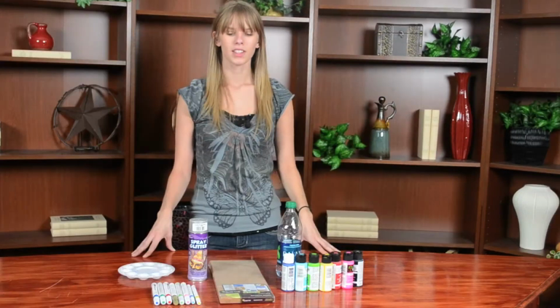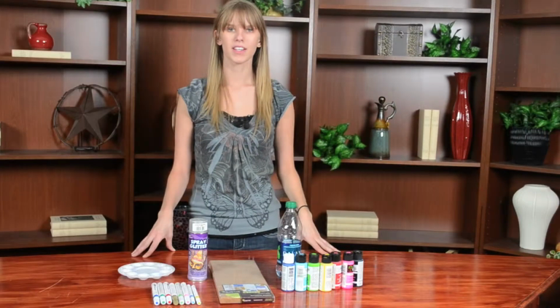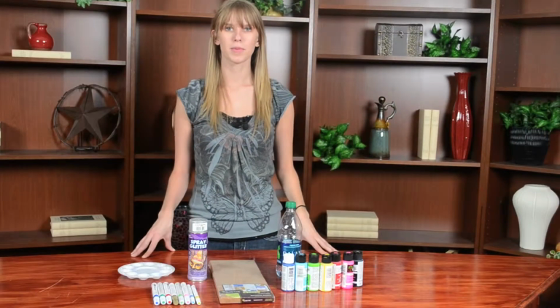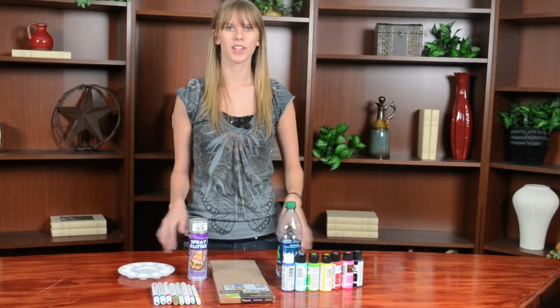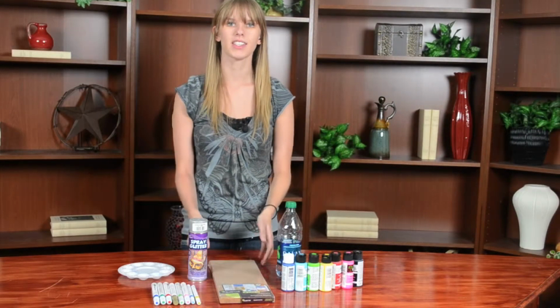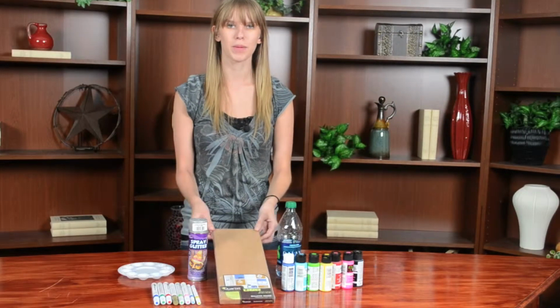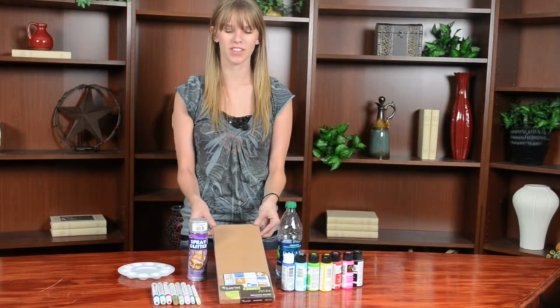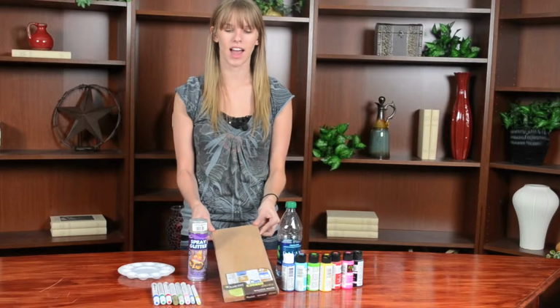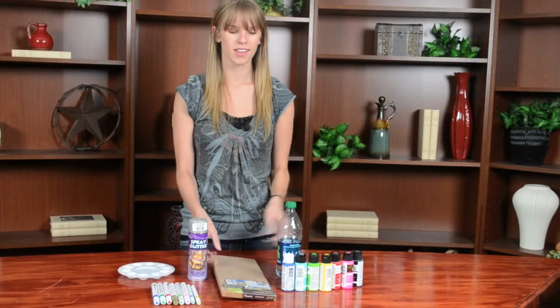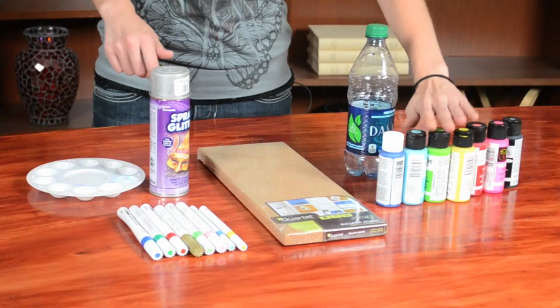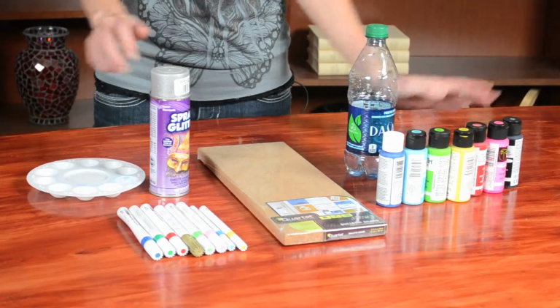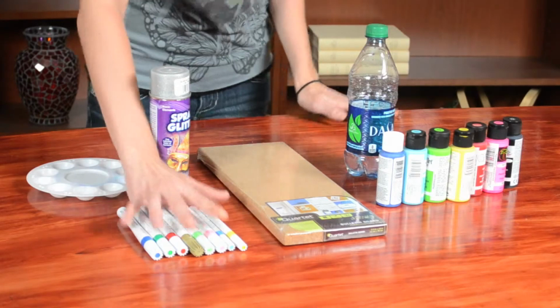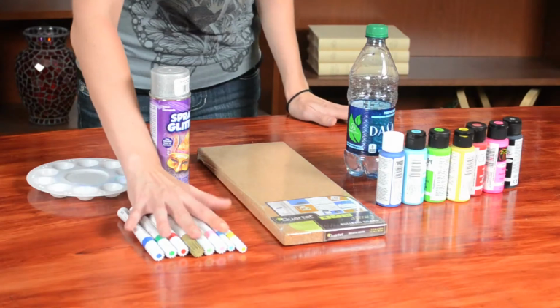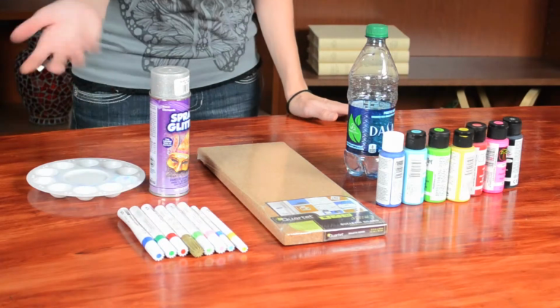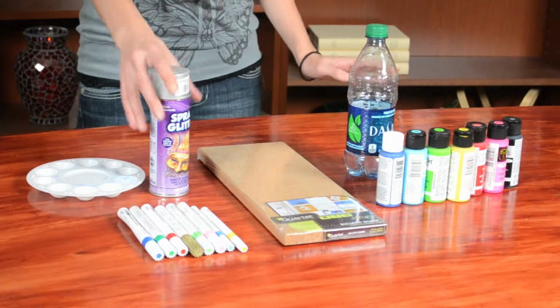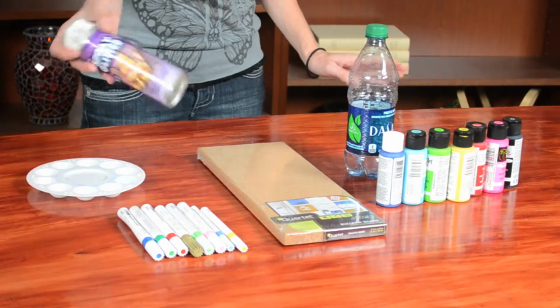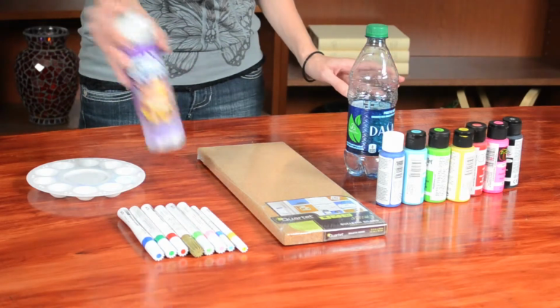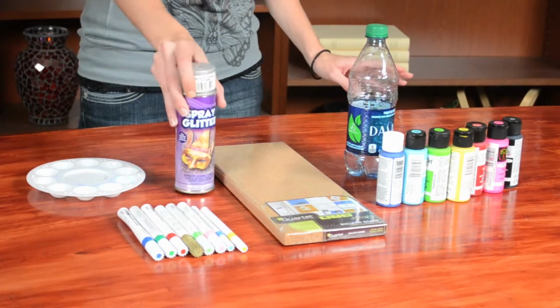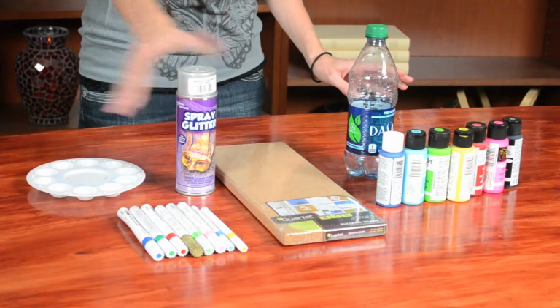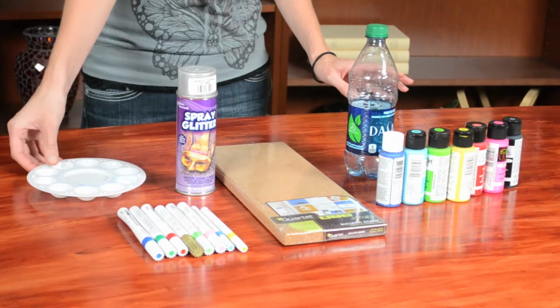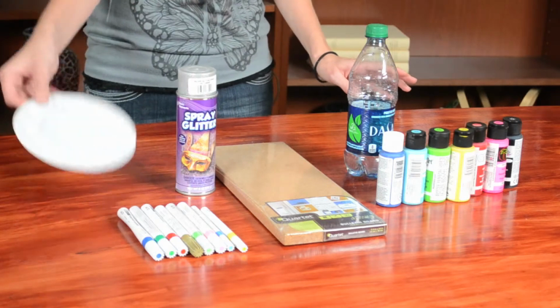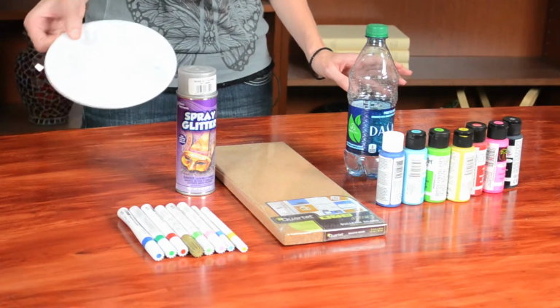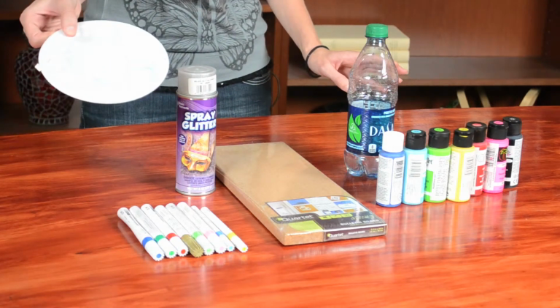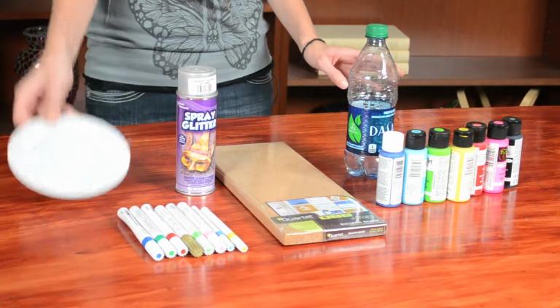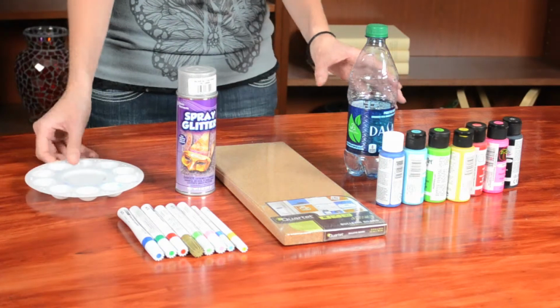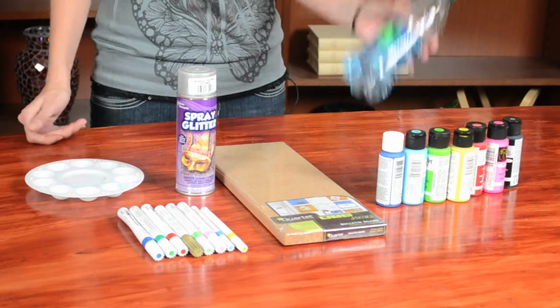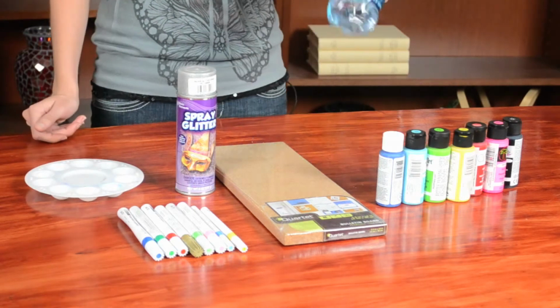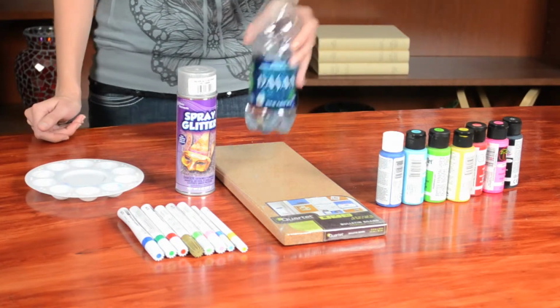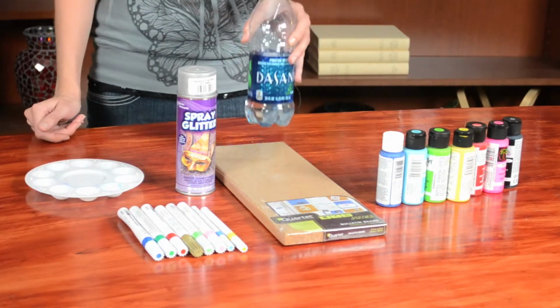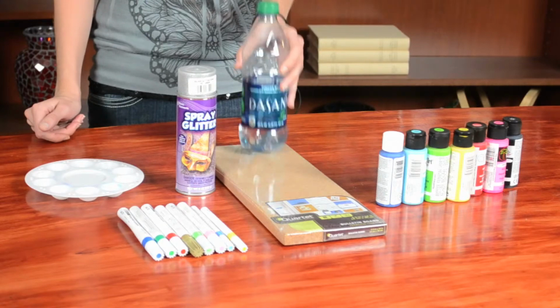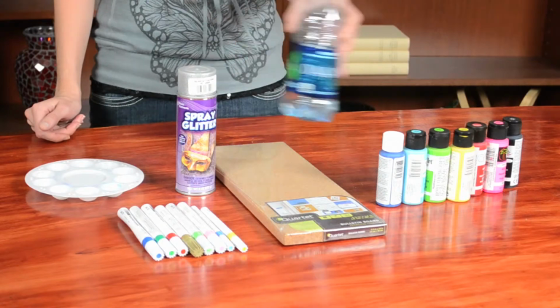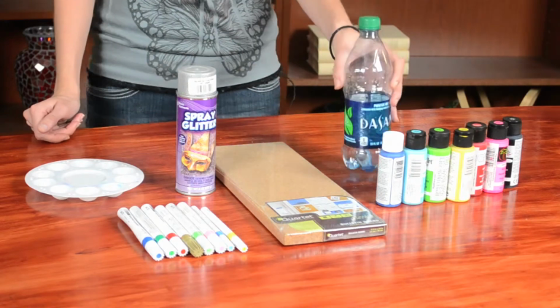To make your memo board you're going to need a cork board of any size, the paints, maybe some paint pens, I have some glitter for fun, a paint palette, and maybe a water bottle to put some designs on there.